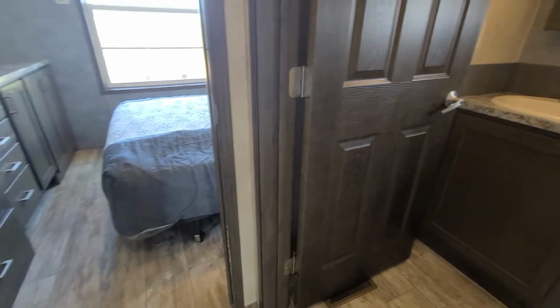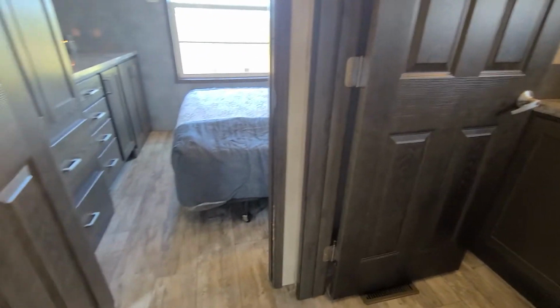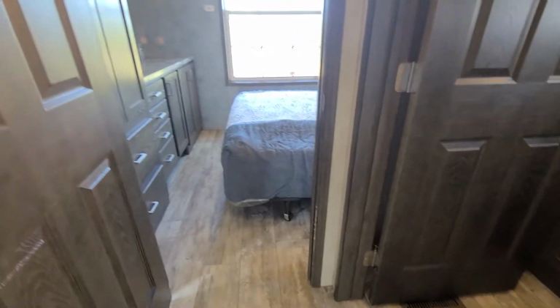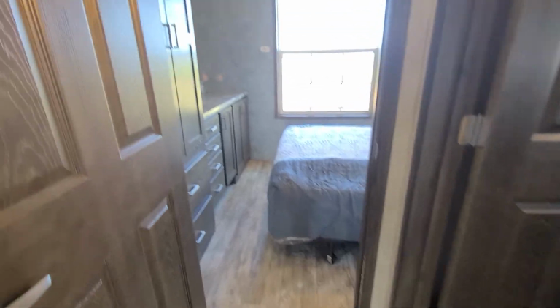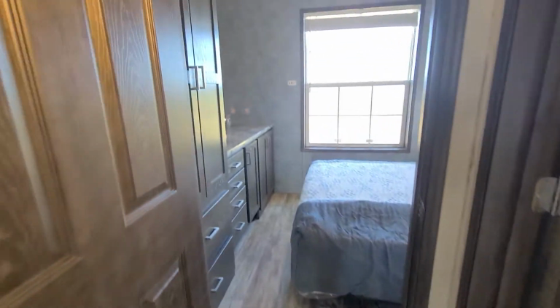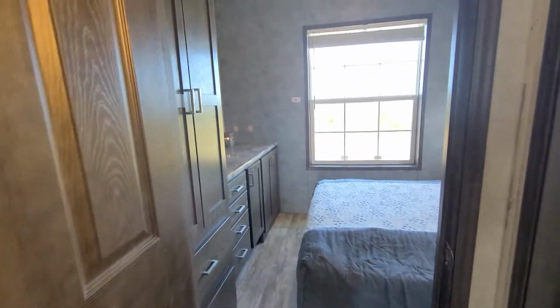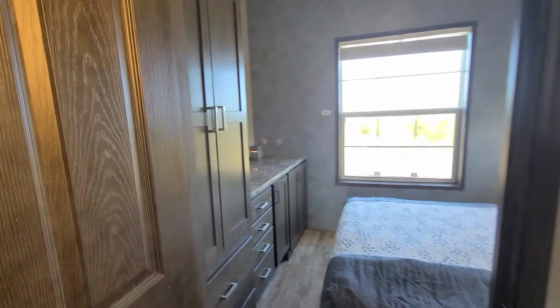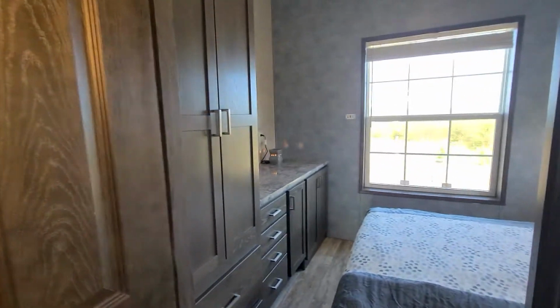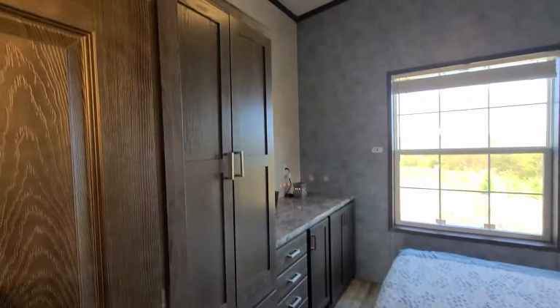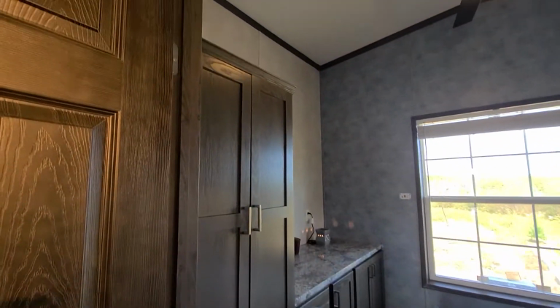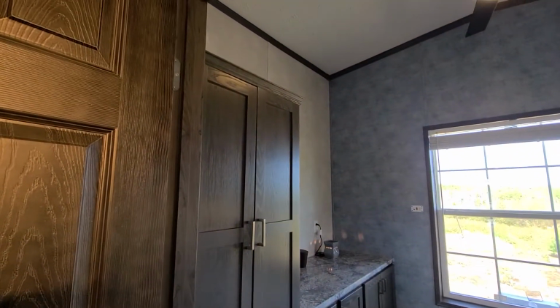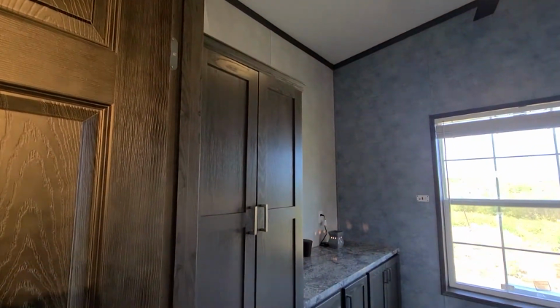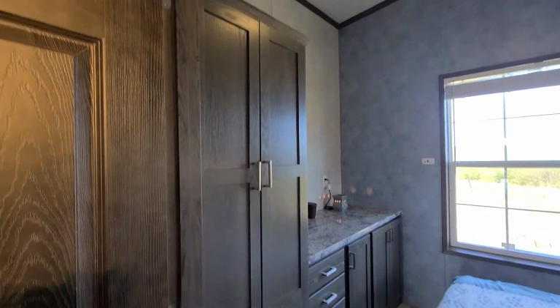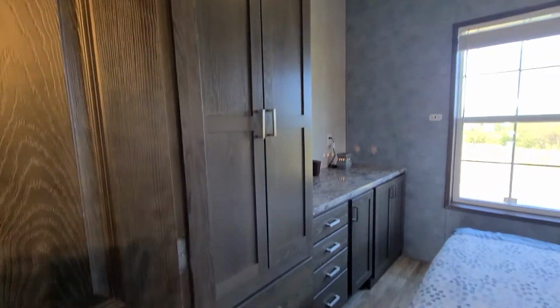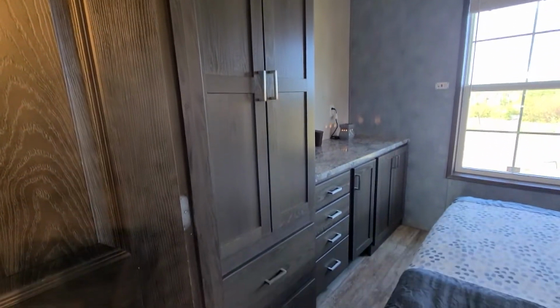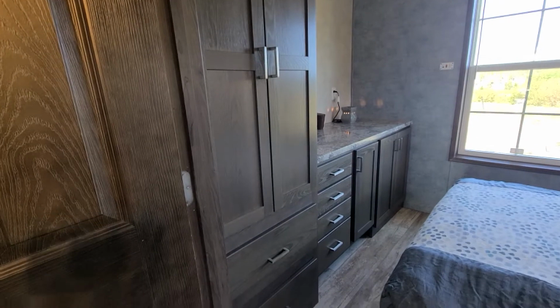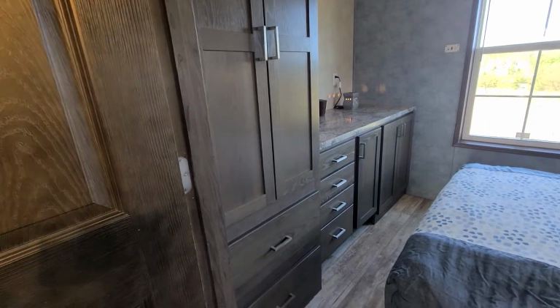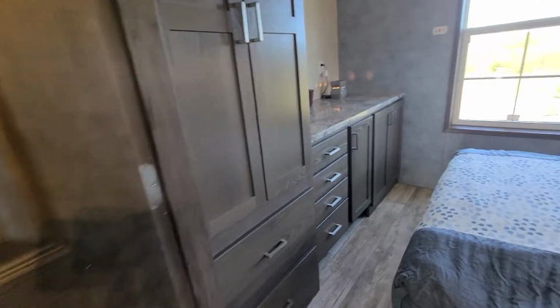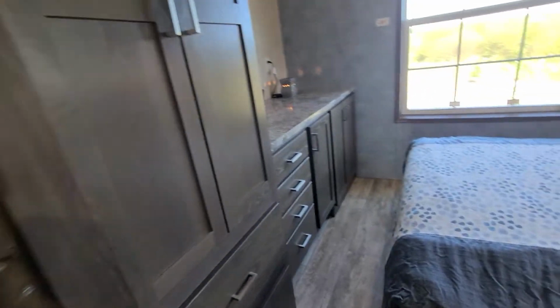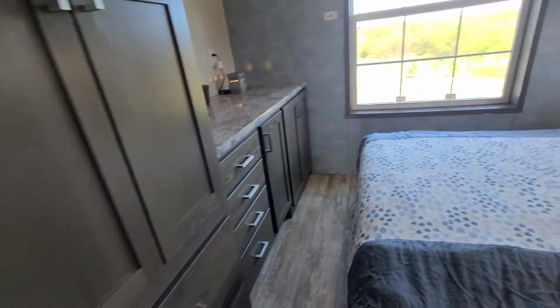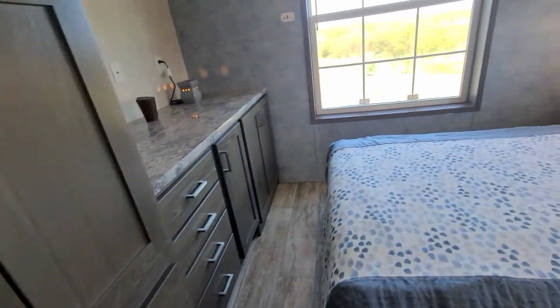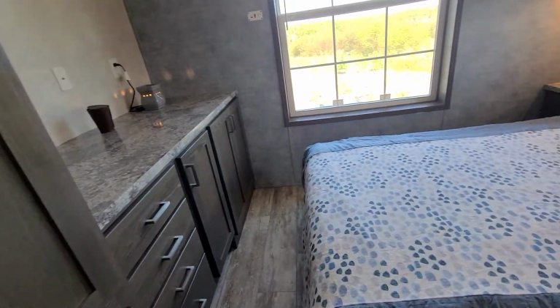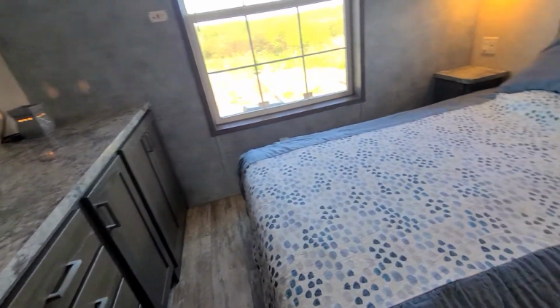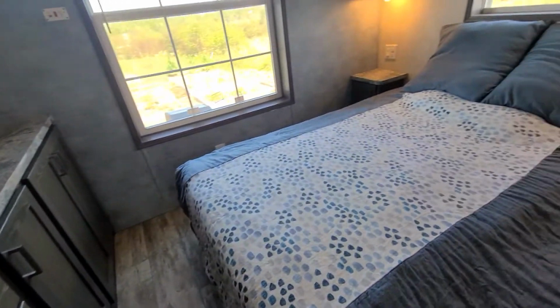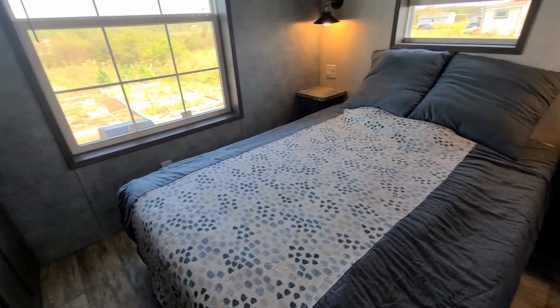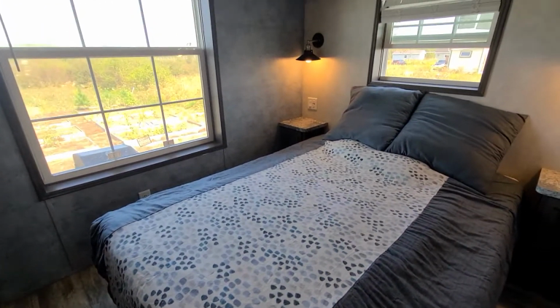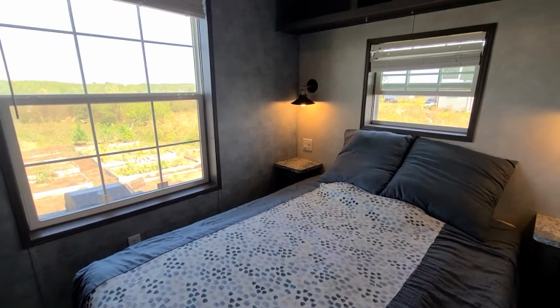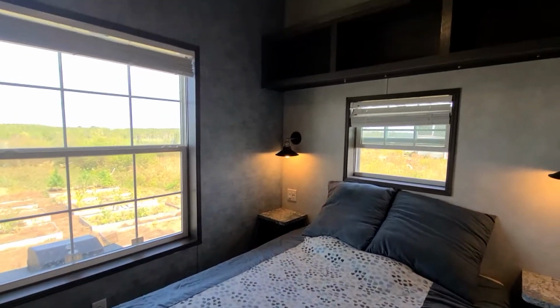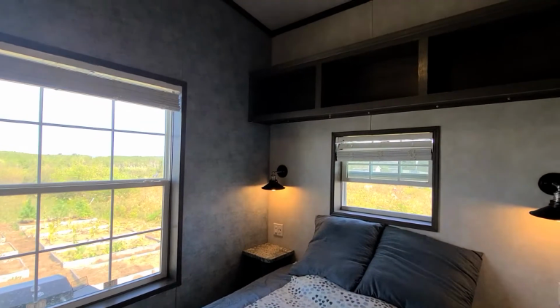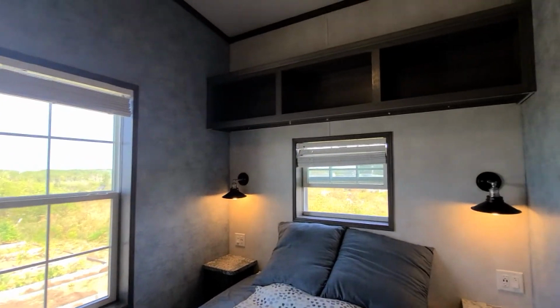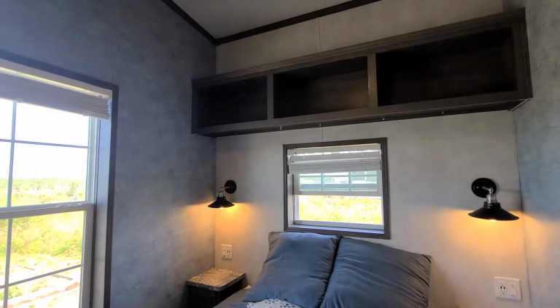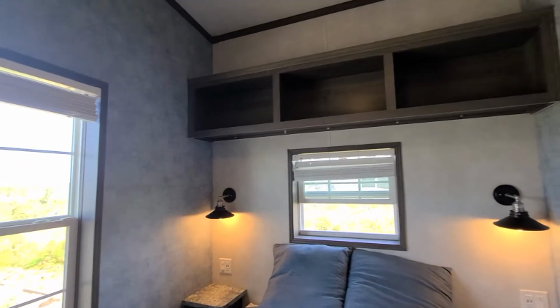And the primary bedroom with lots of cabinets and additional storage up here as well.